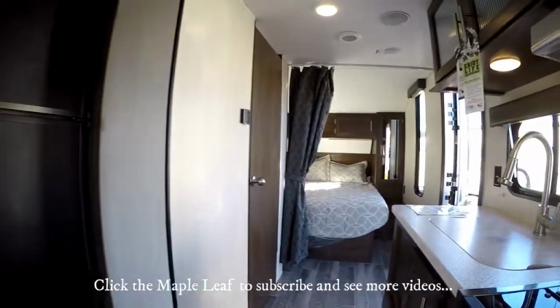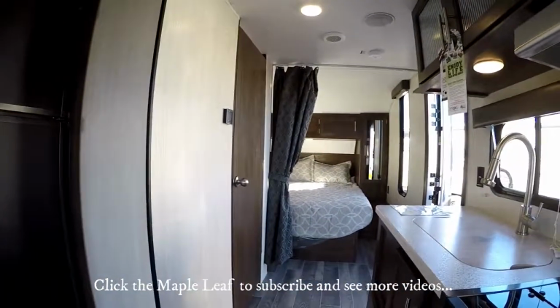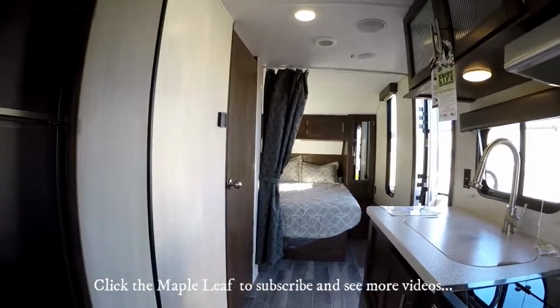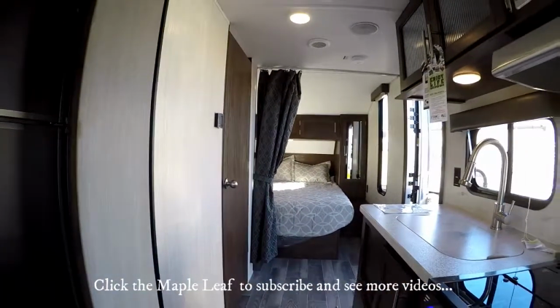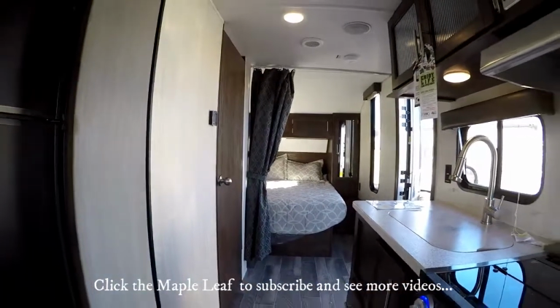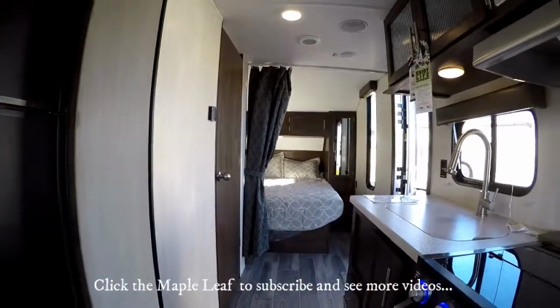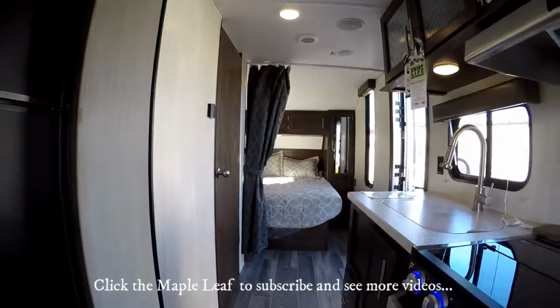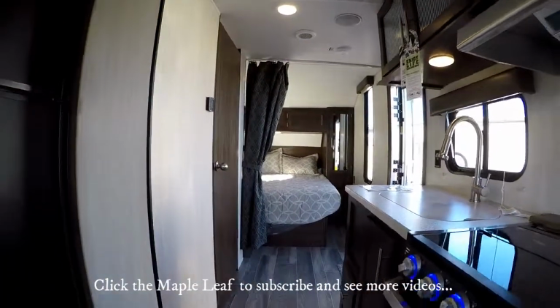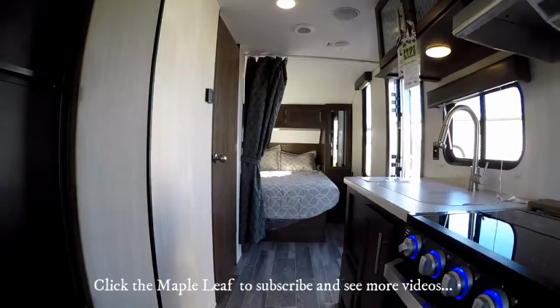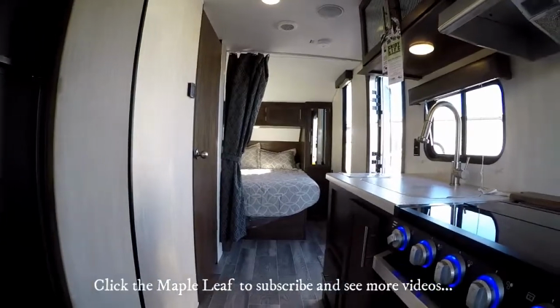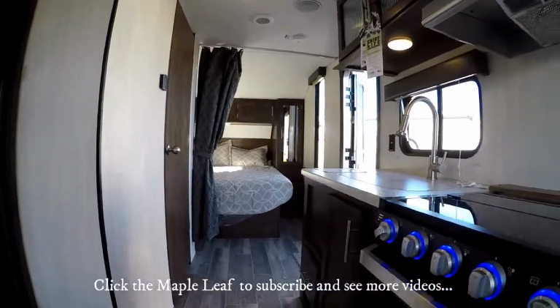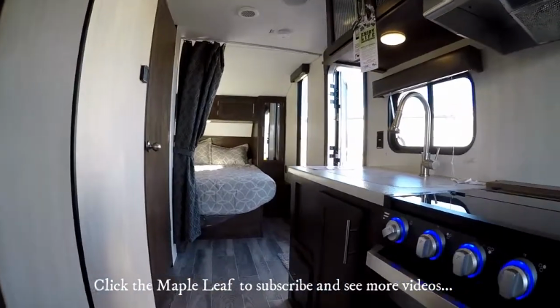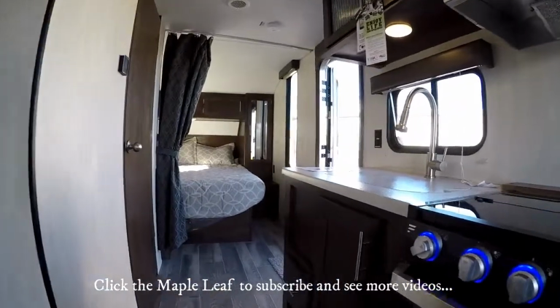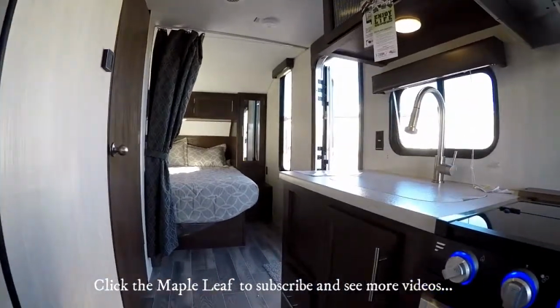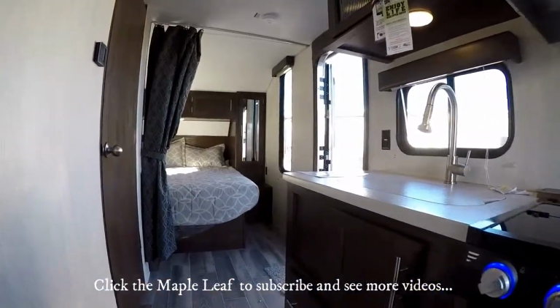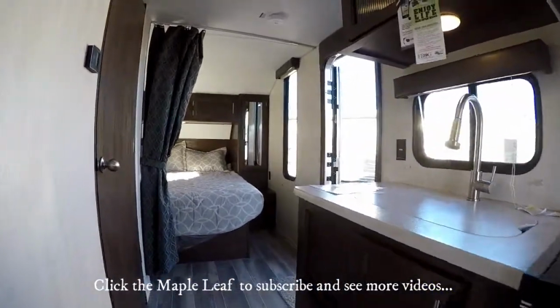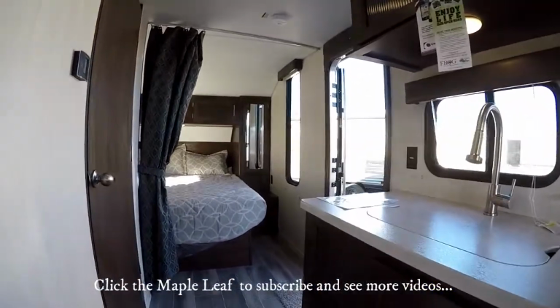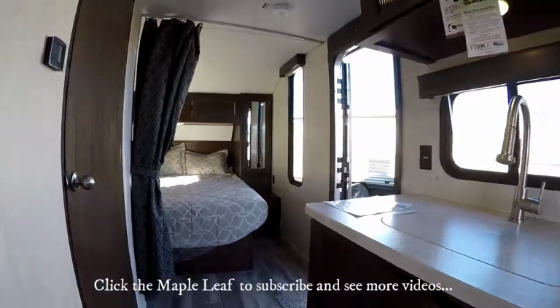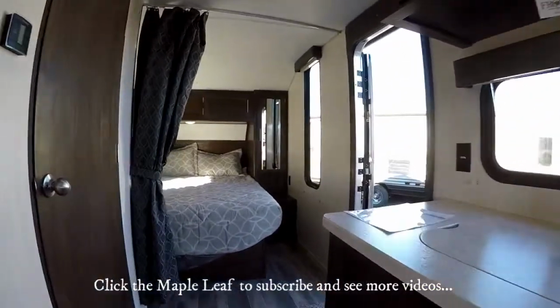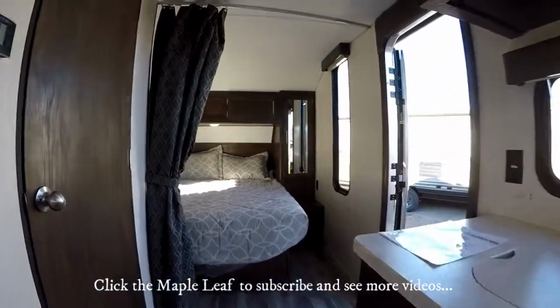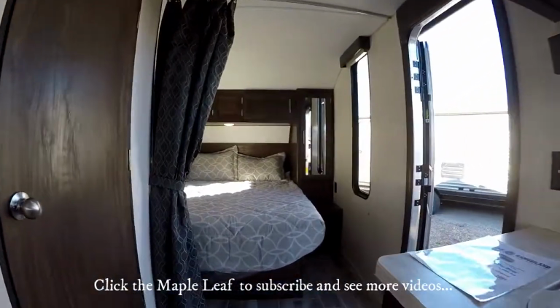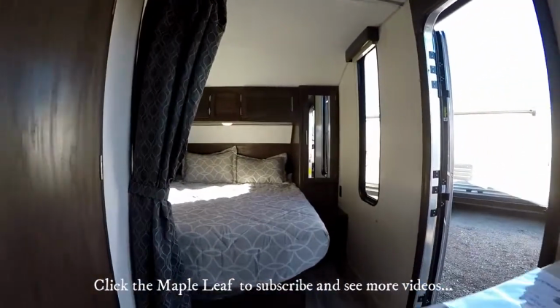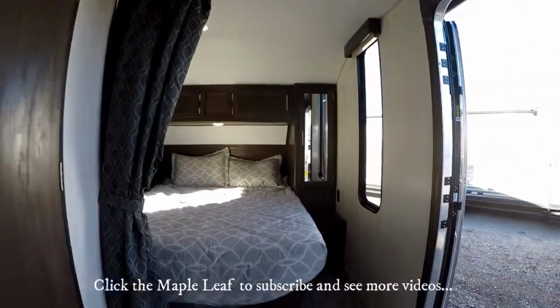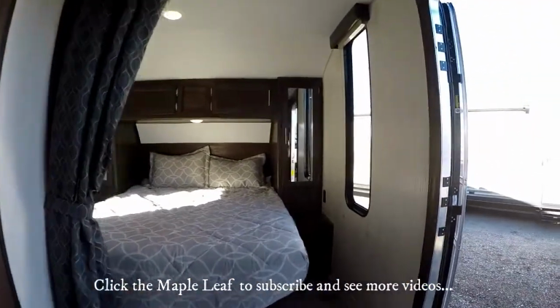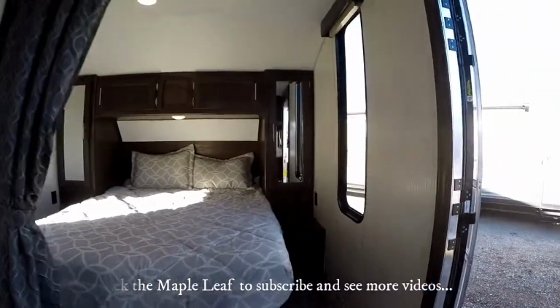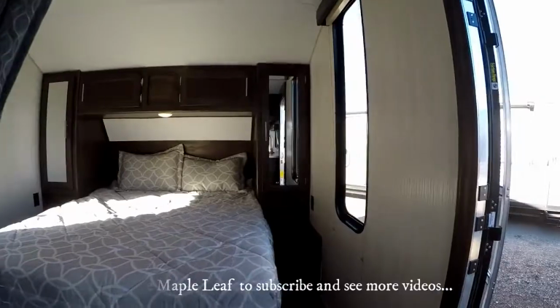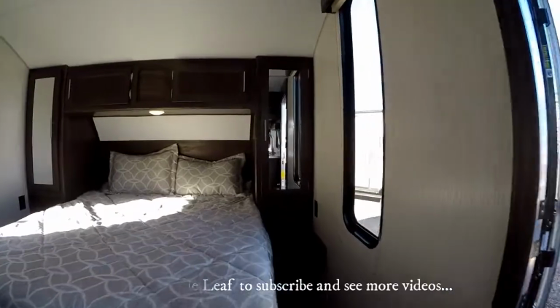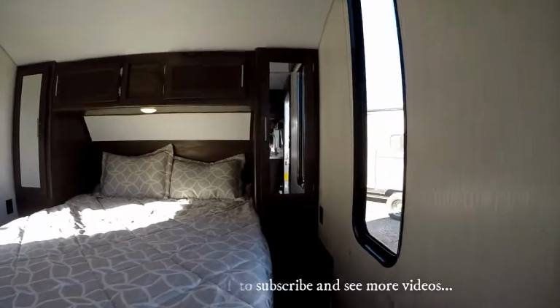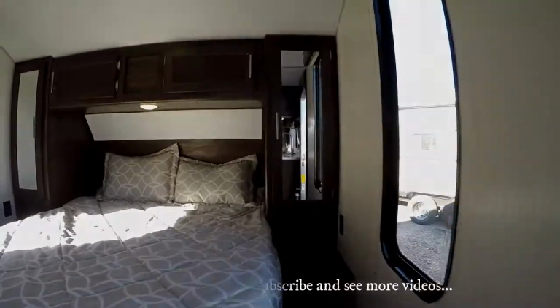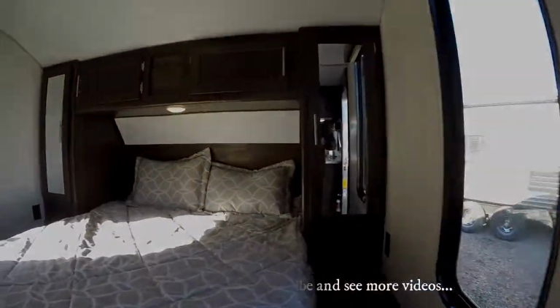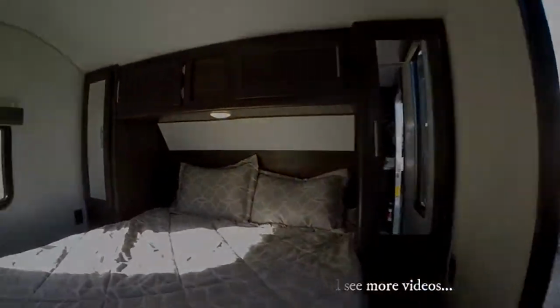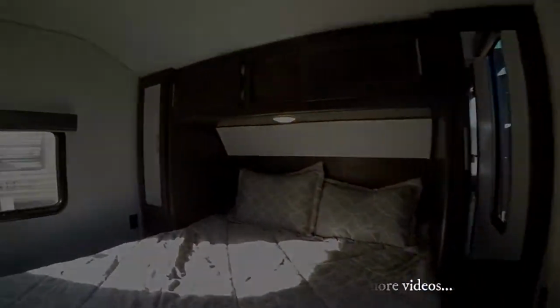If you like this video, please subscribe to our channel. You can check out more of our inventory at rangelandrv.com or continue watching videos on our YouTube channel — we'll be posting lots more. Thanks for watching, we really appreciate it, and happy camping!